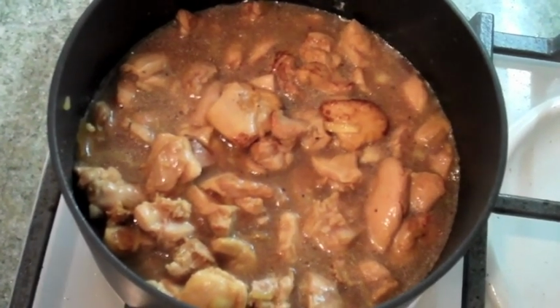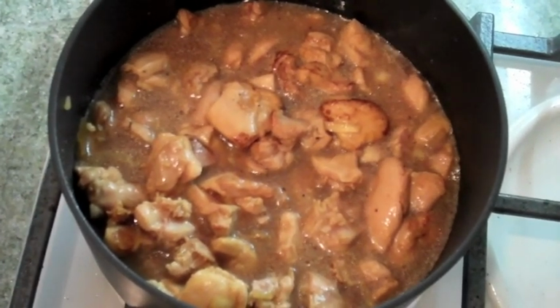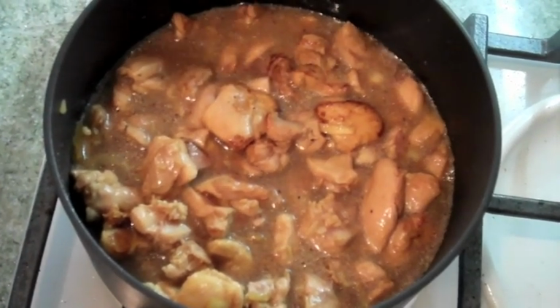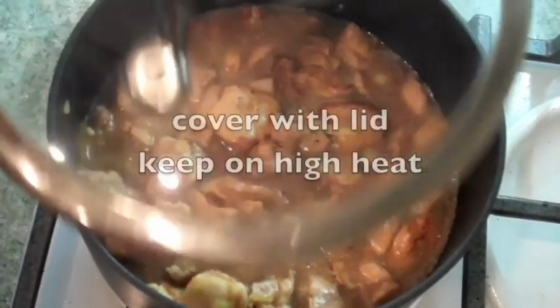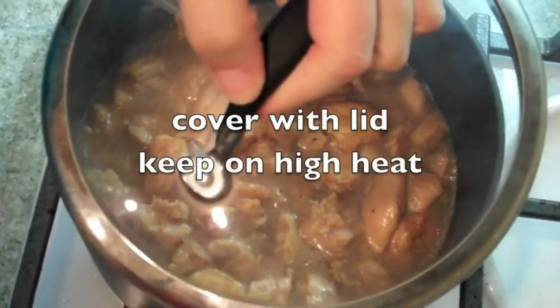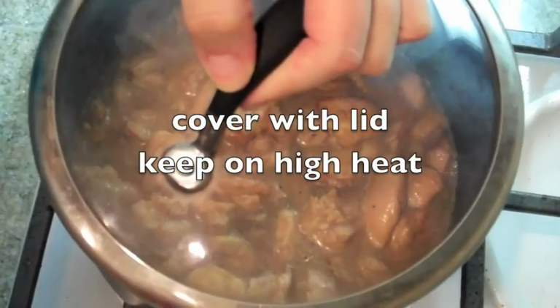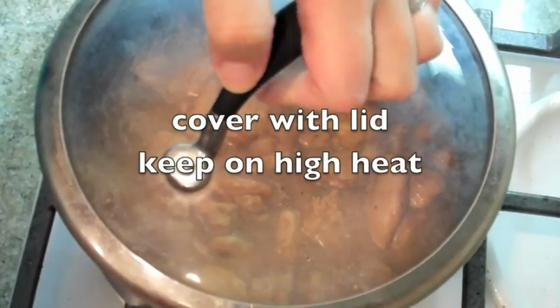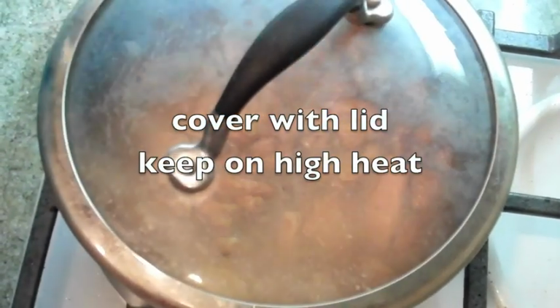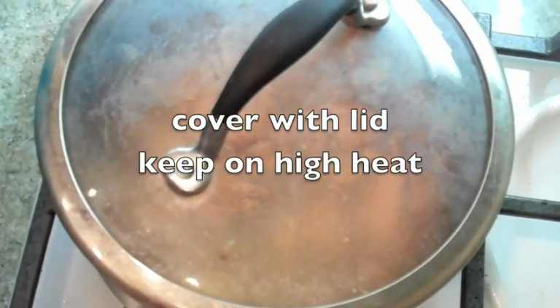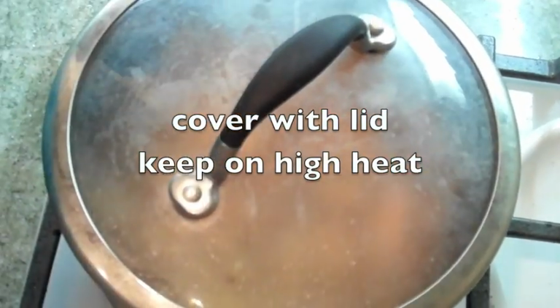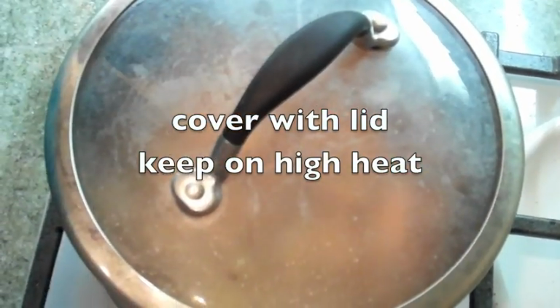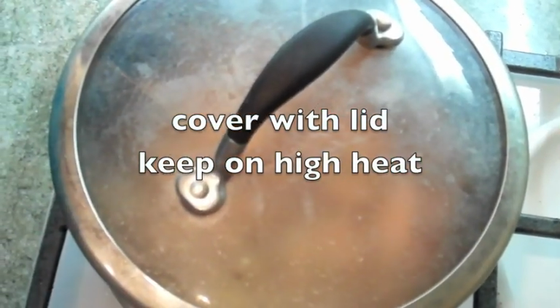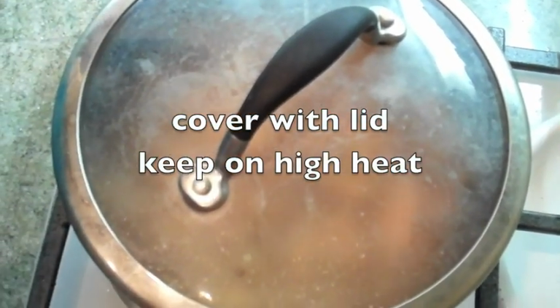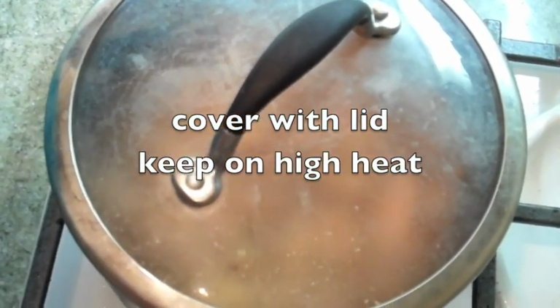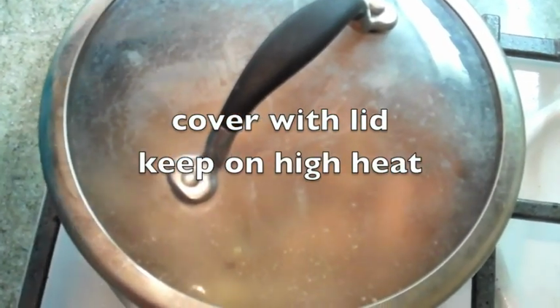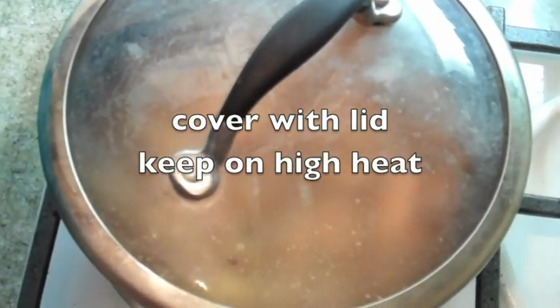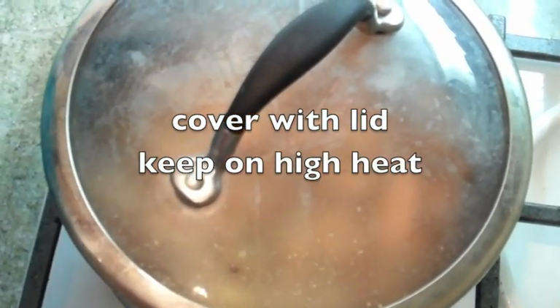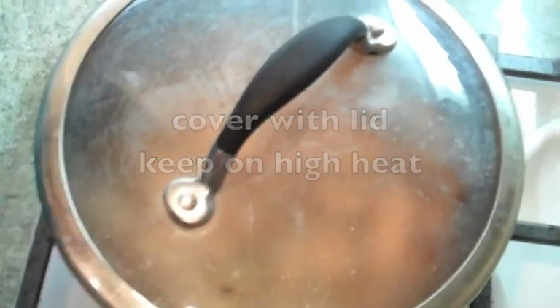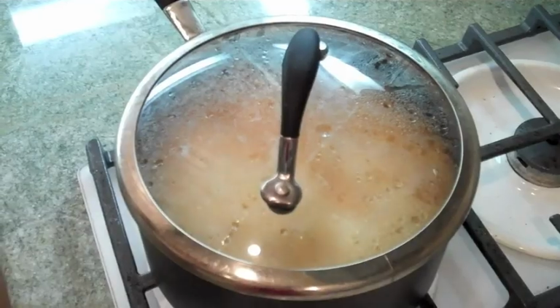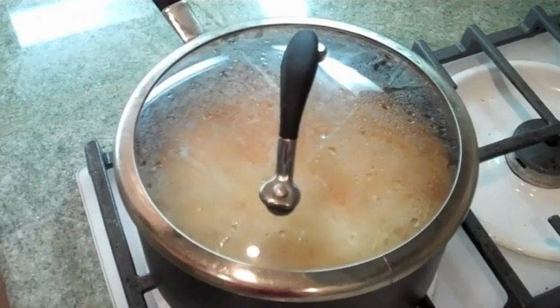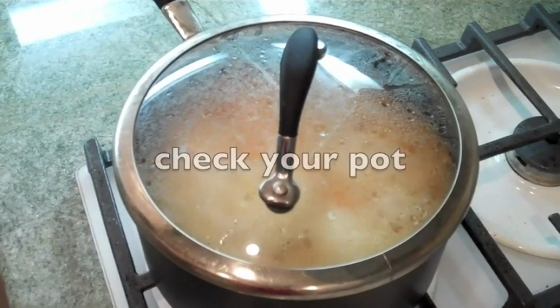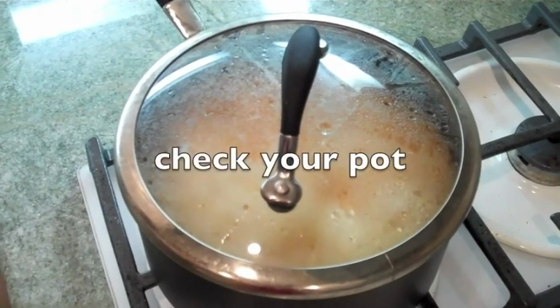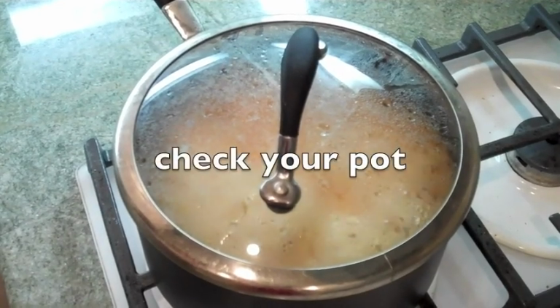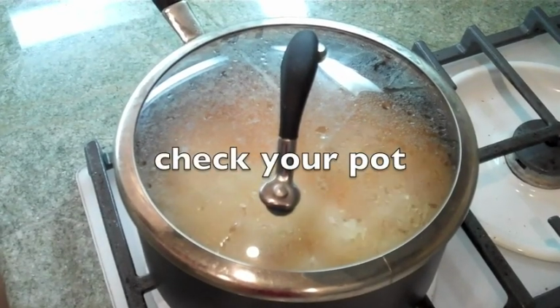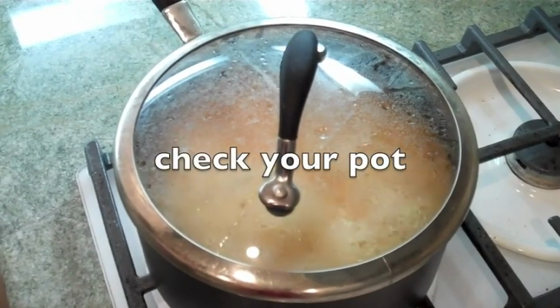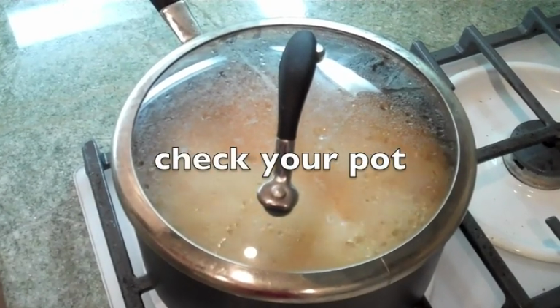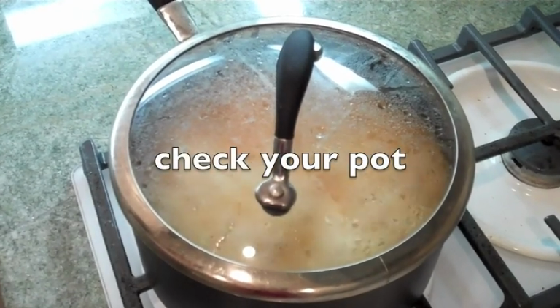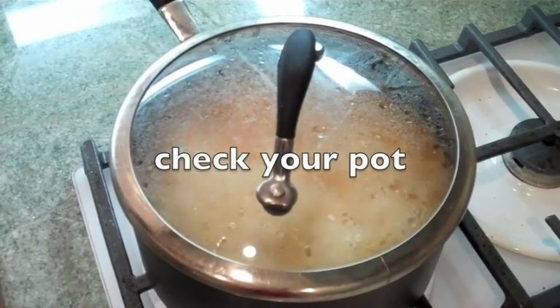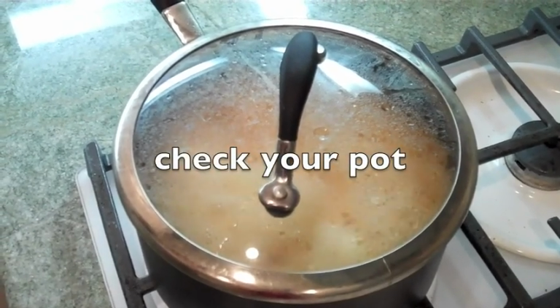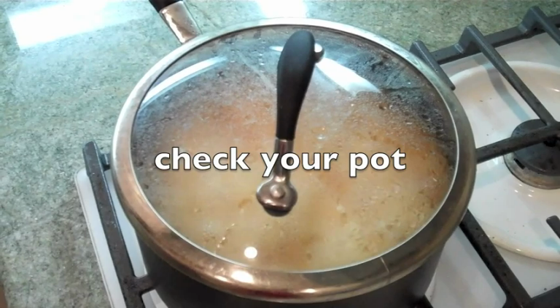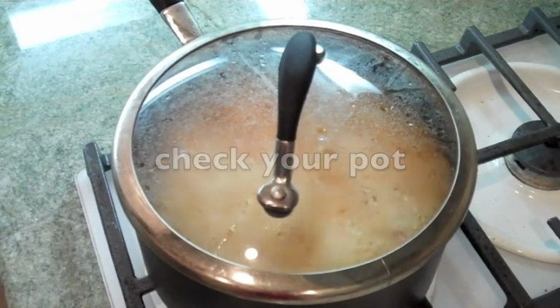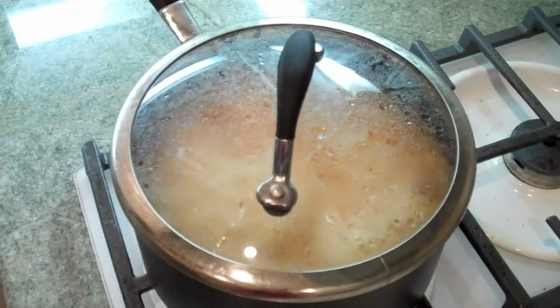Then we're going to cover it up until it cooks all the way through and caramelizes. Make sure you check the pot, because sometimes the liquid inside will overflow and you don't want that happening.